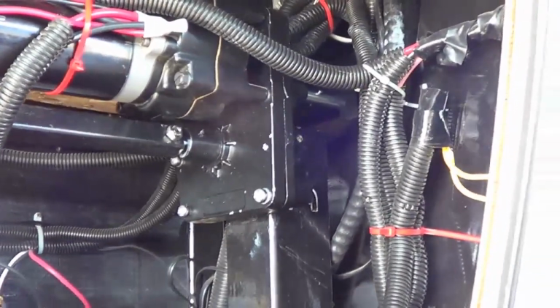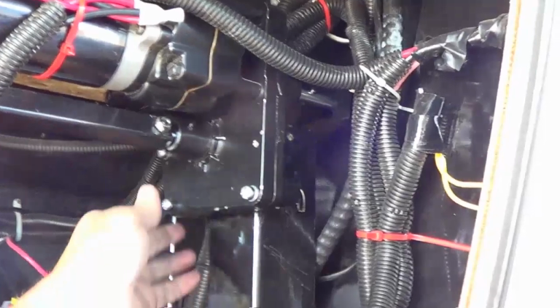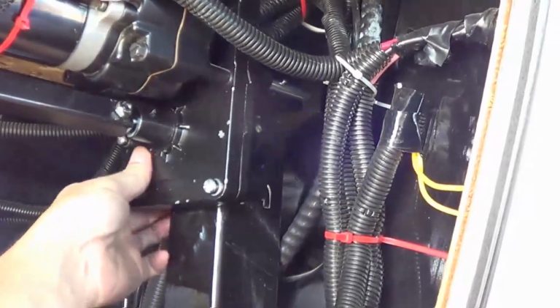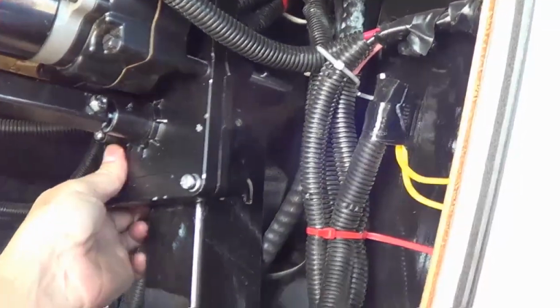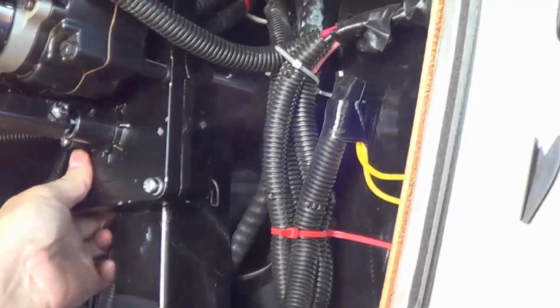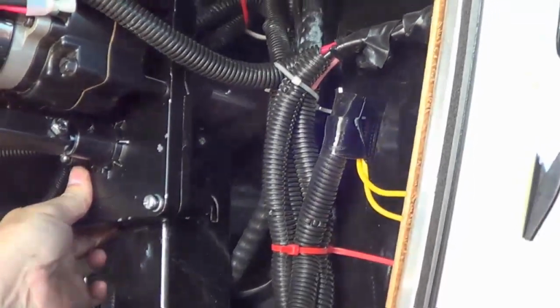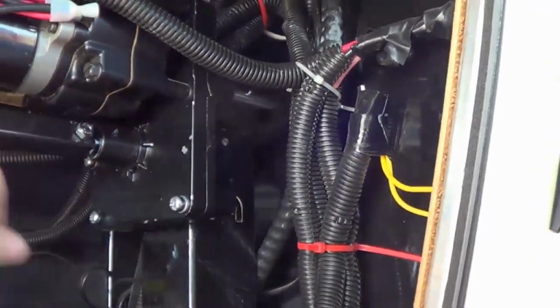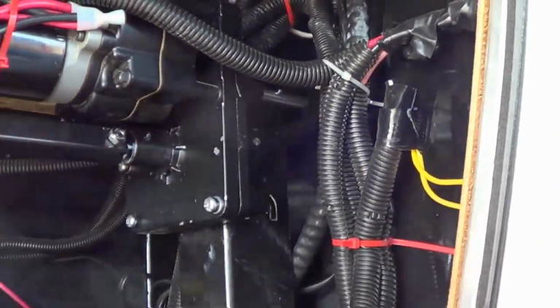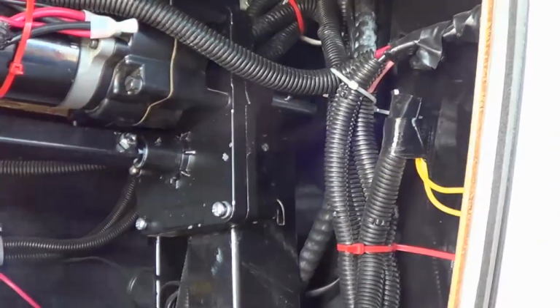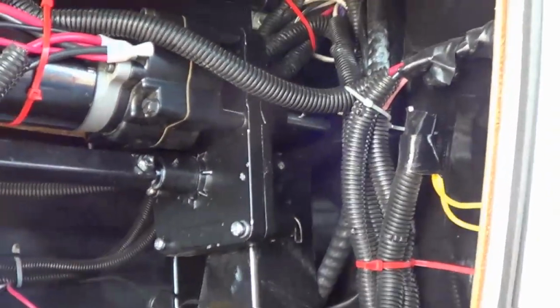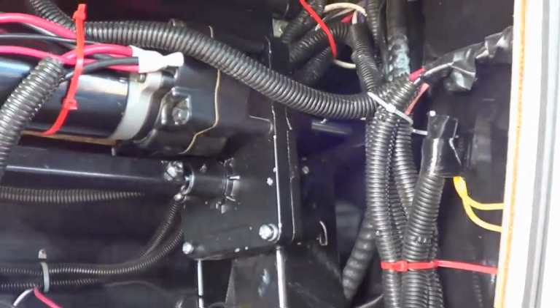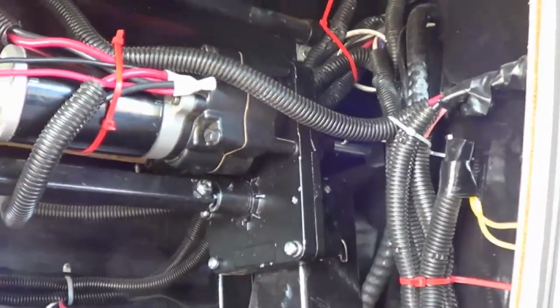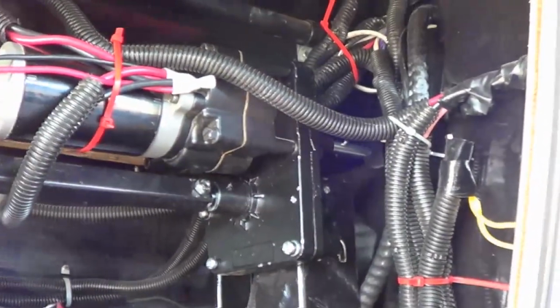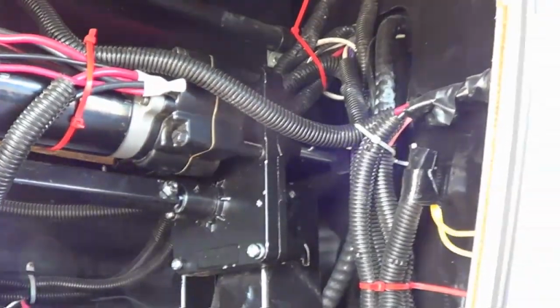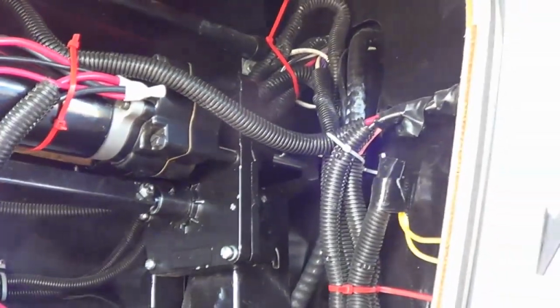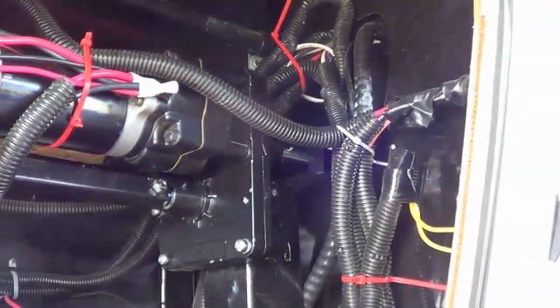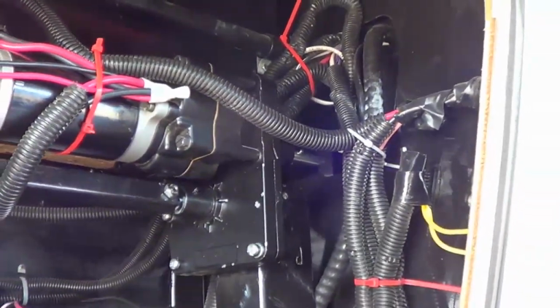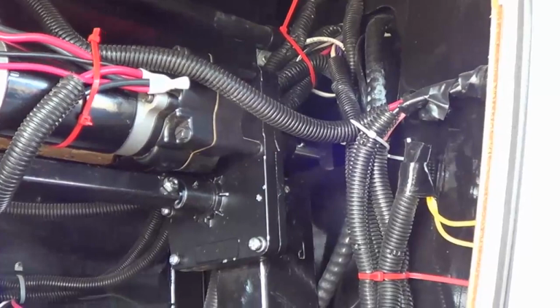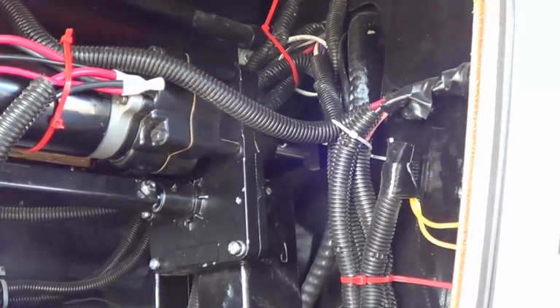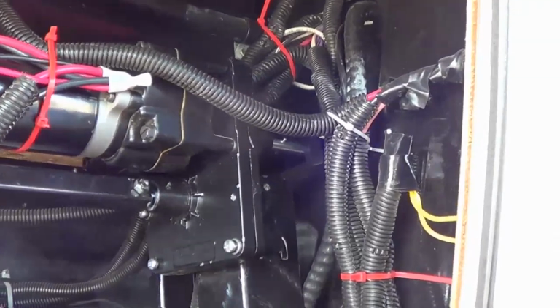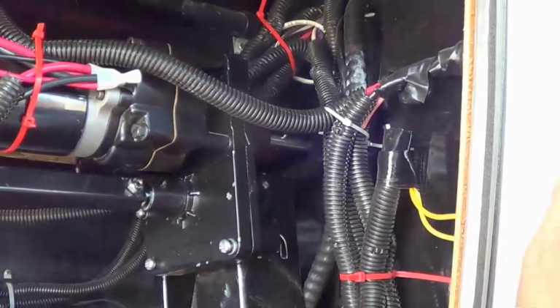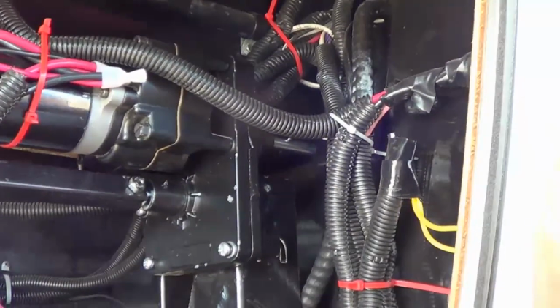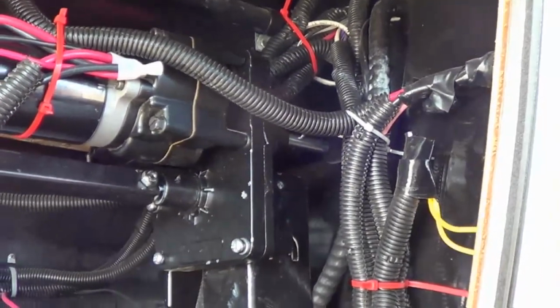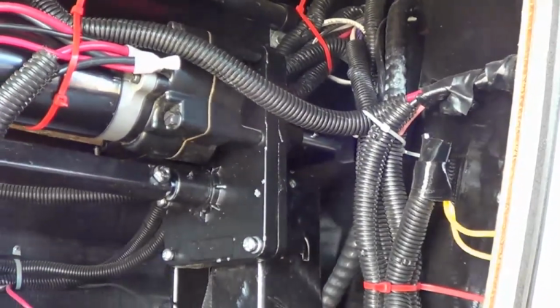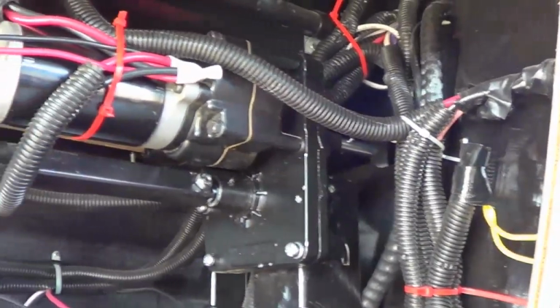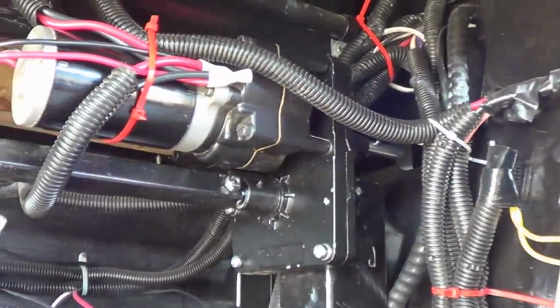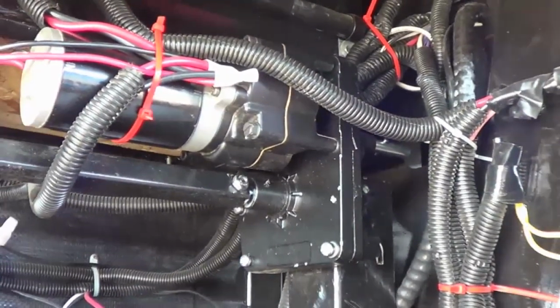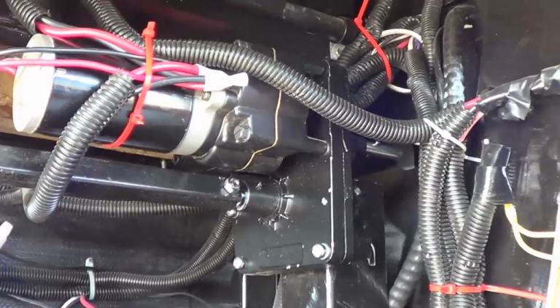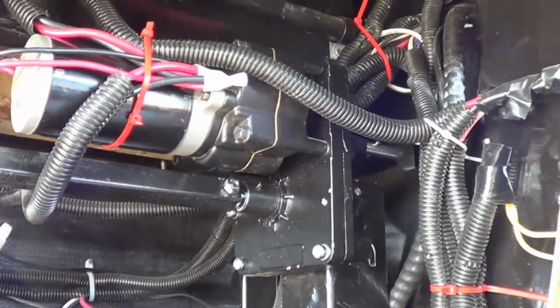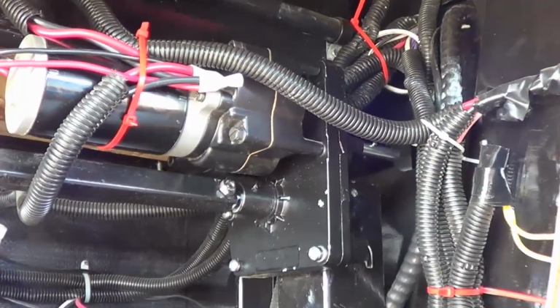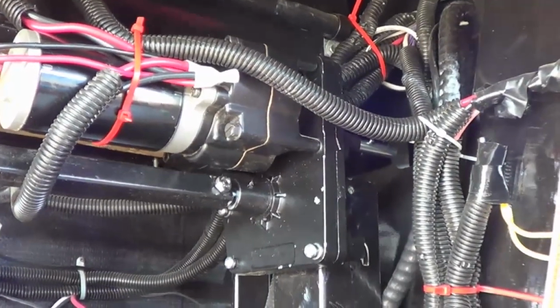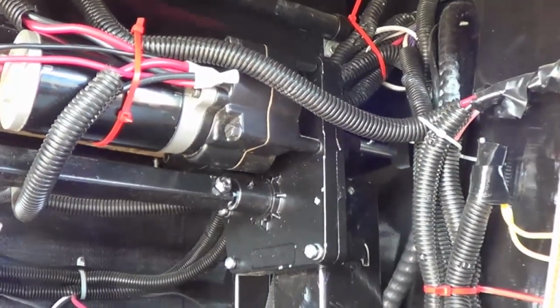All back in place. Took the opportunity to tidy up some of the wiring. Looking good.